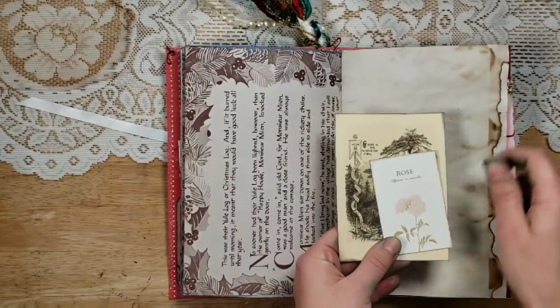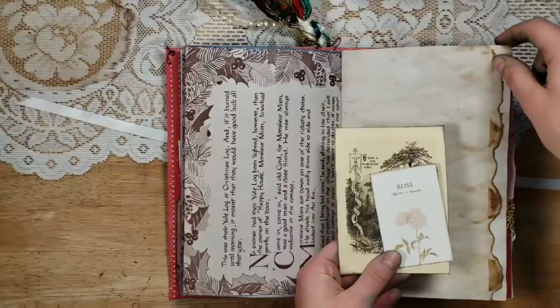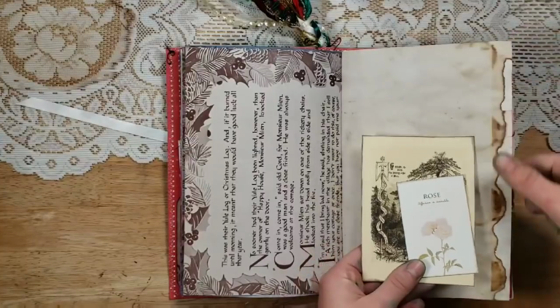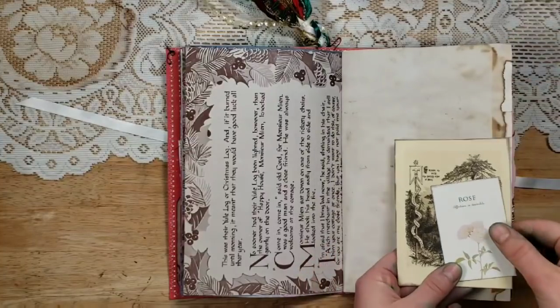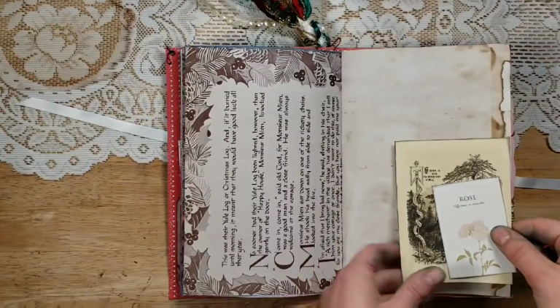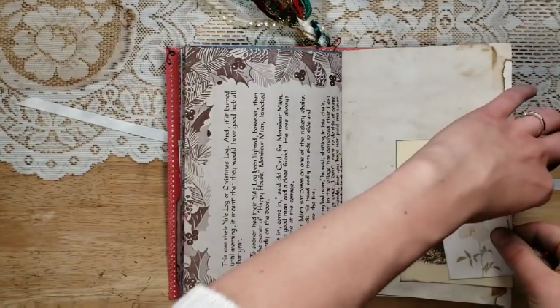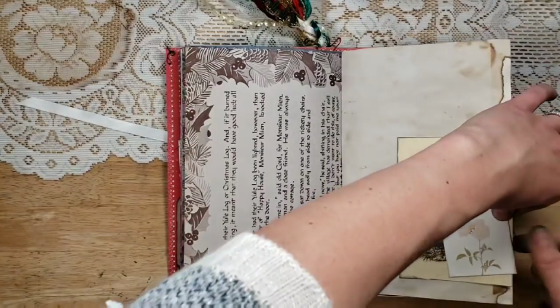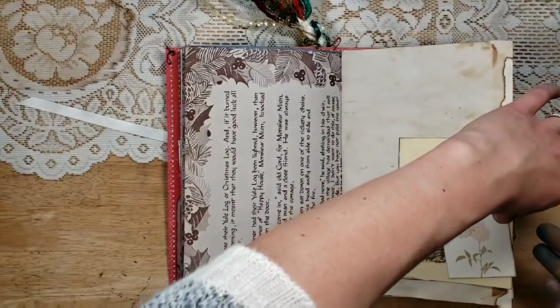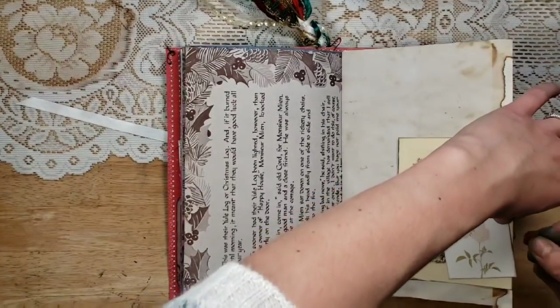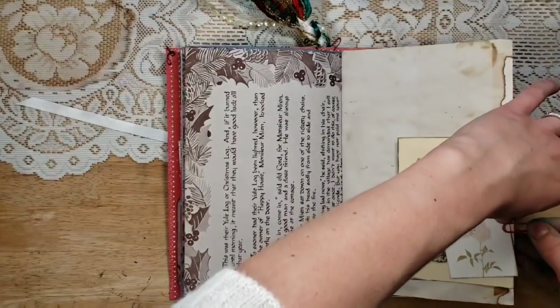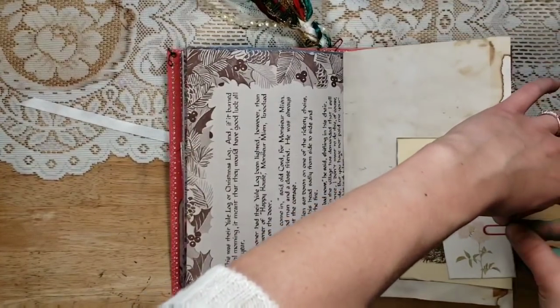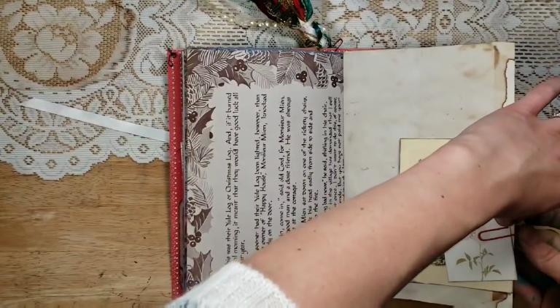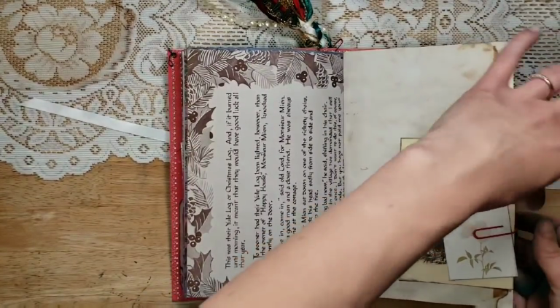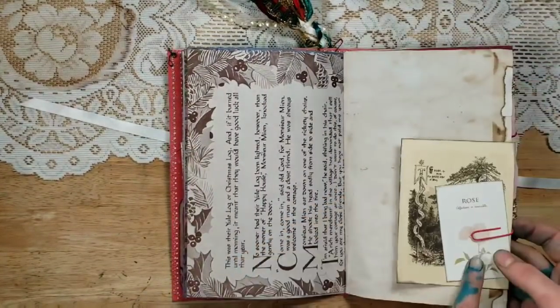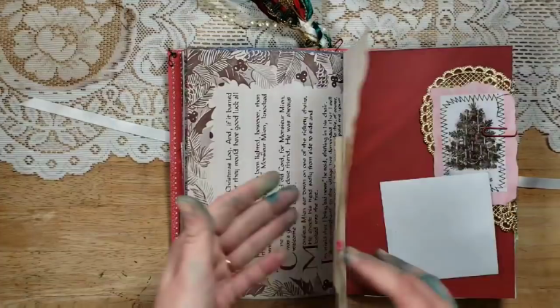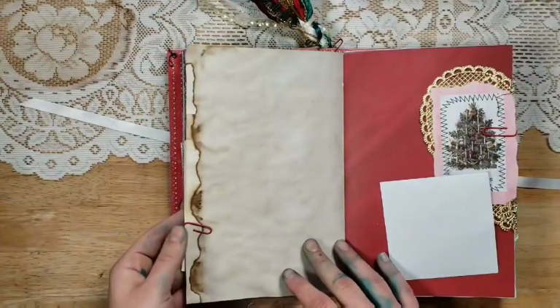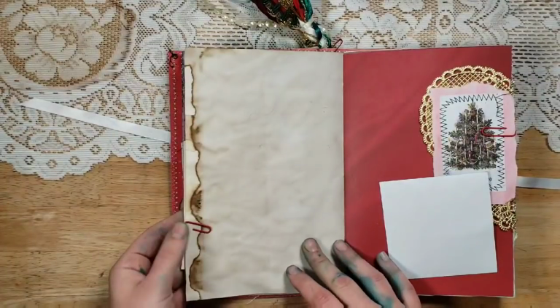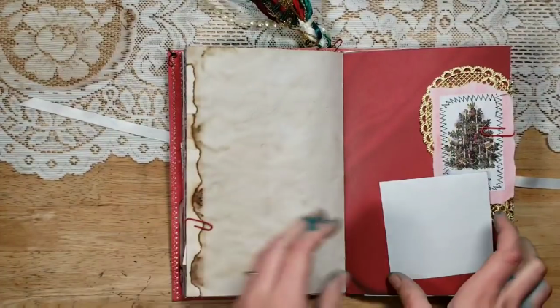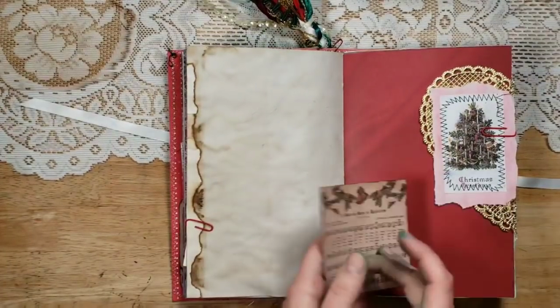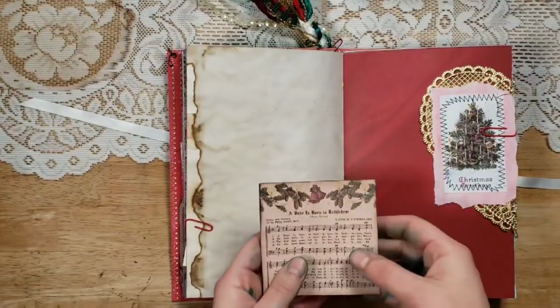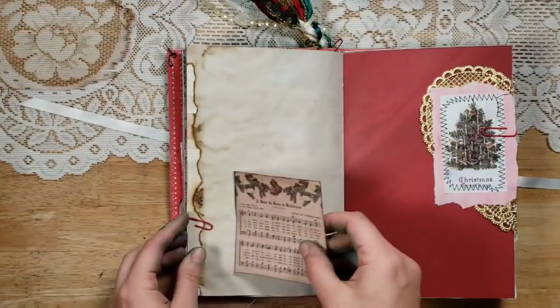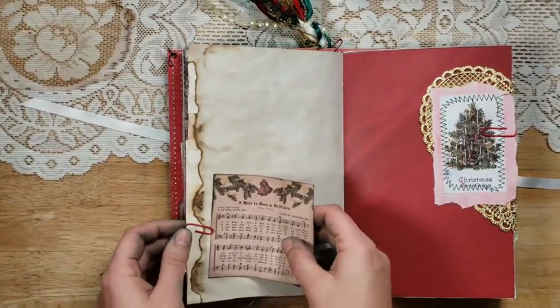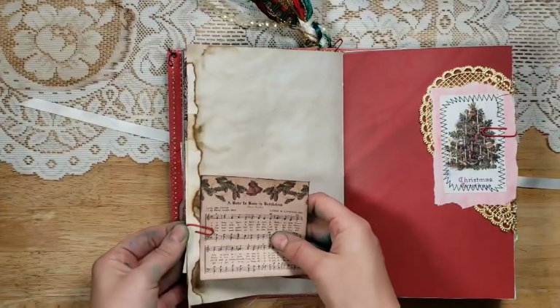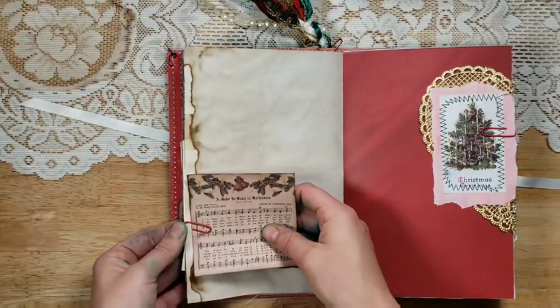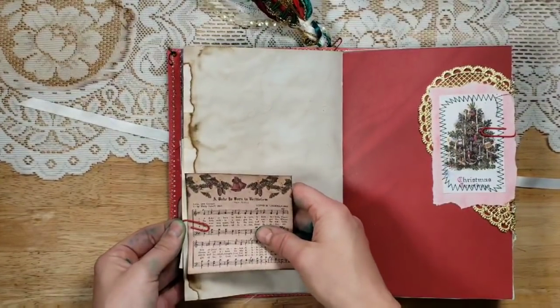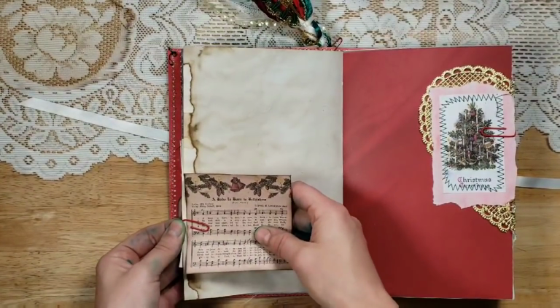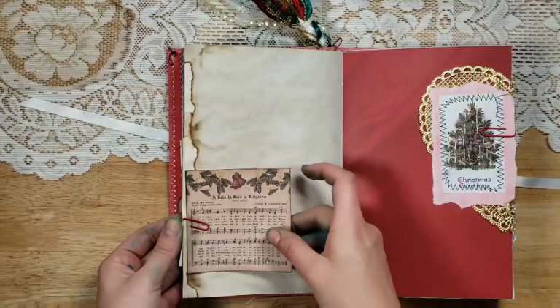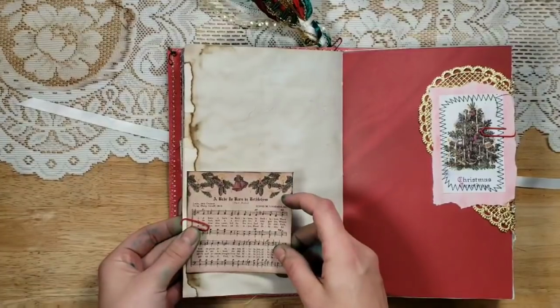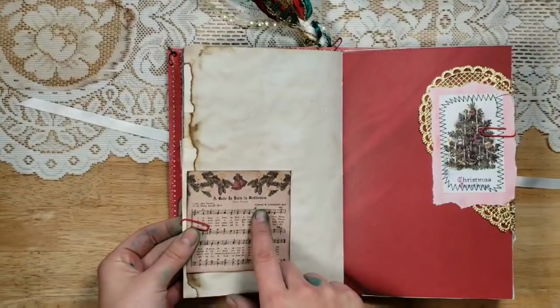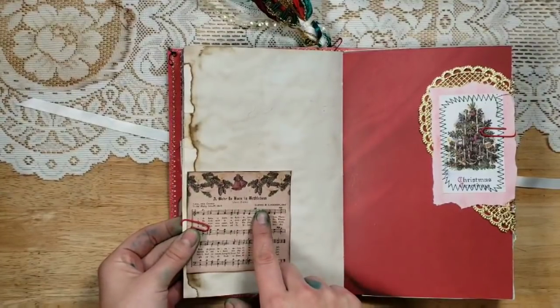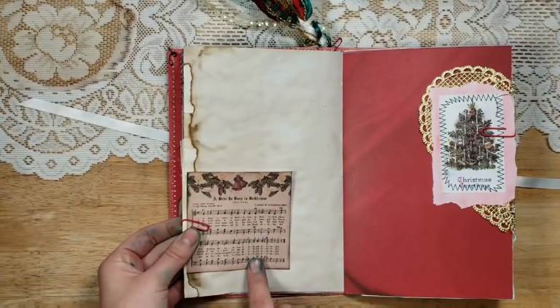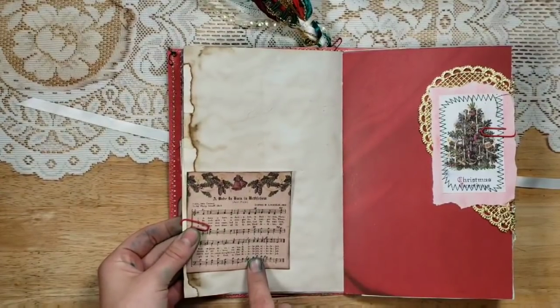Then a little rose card — Mandy sent me some of these, they're so cute. I've been trying not to hoard them, but I really like them. I thought of a Christmas rose, so that's why I added that. And another Christmas song from Digital Curio — 'A Babe is Born in Bethlehem.'